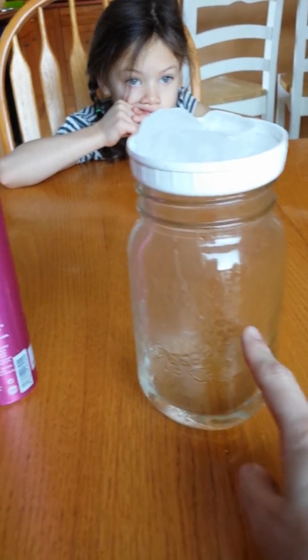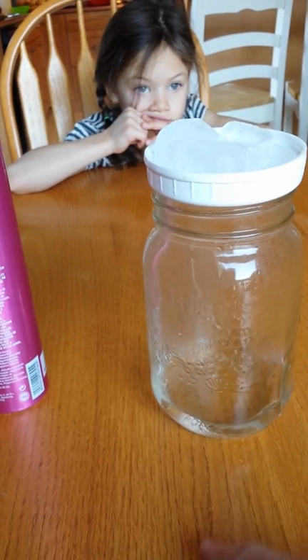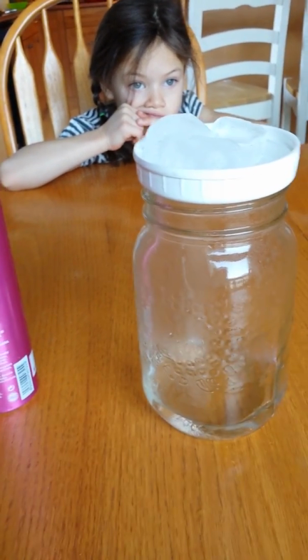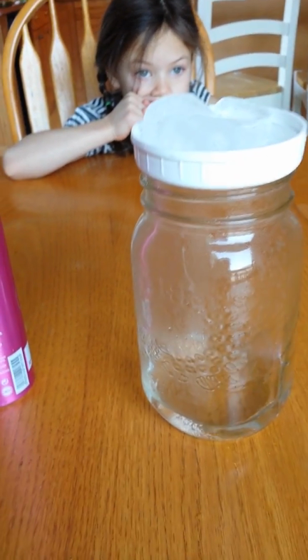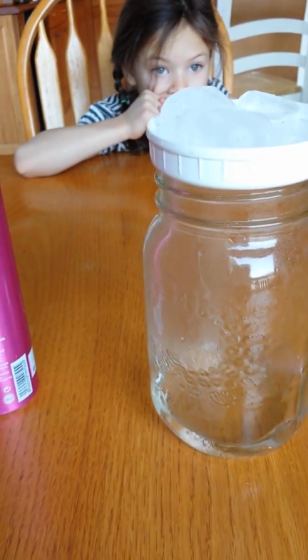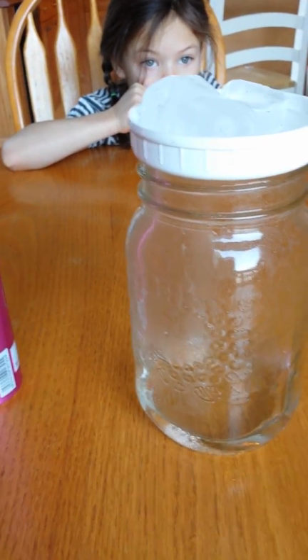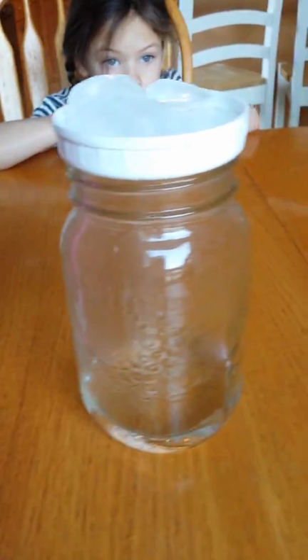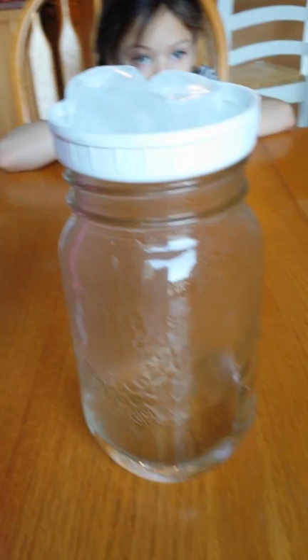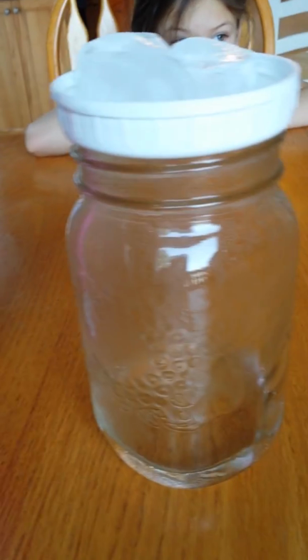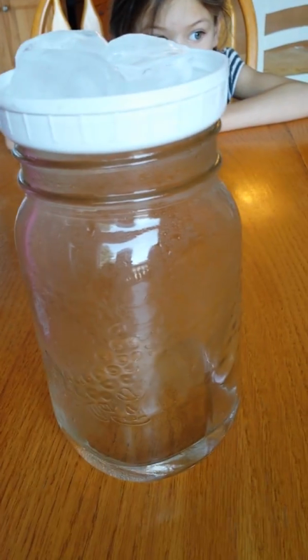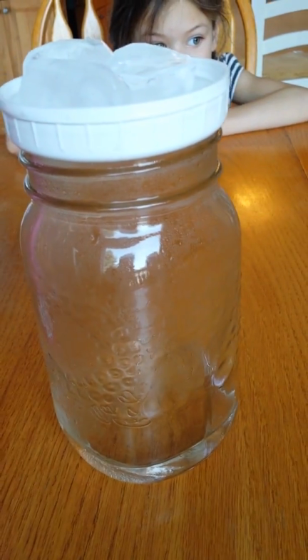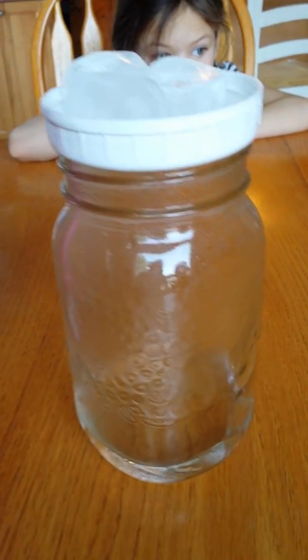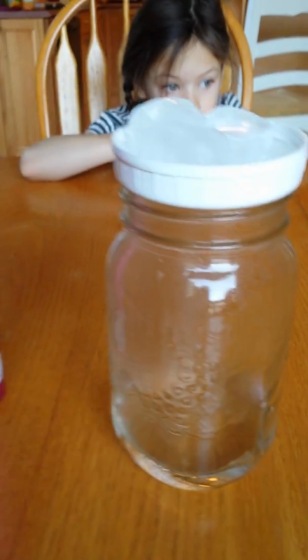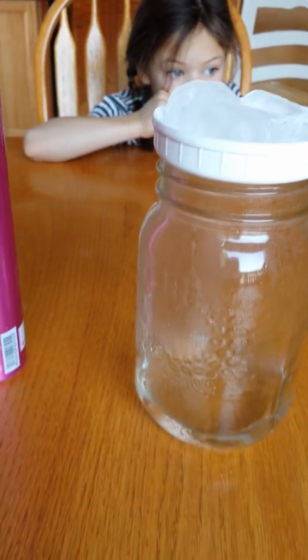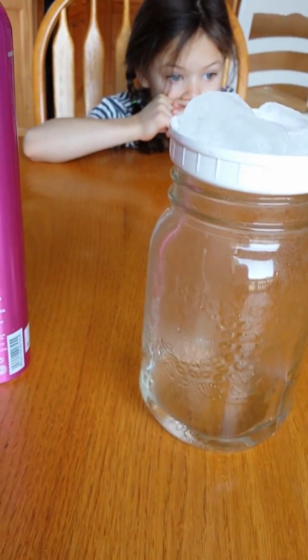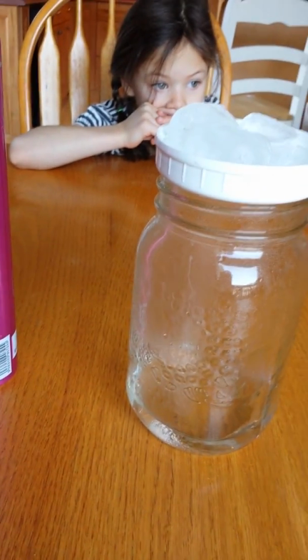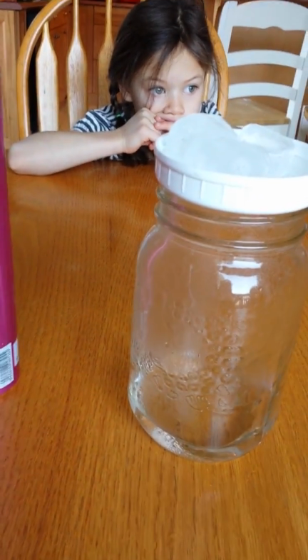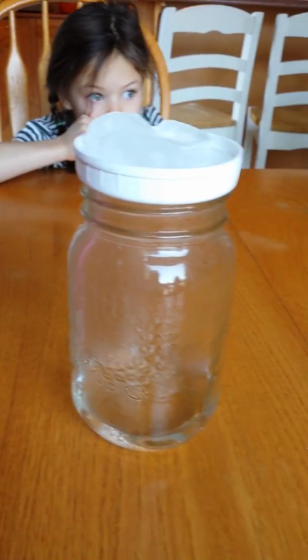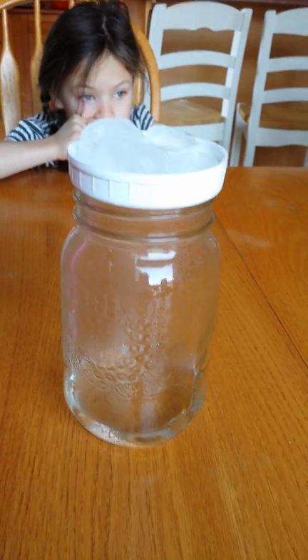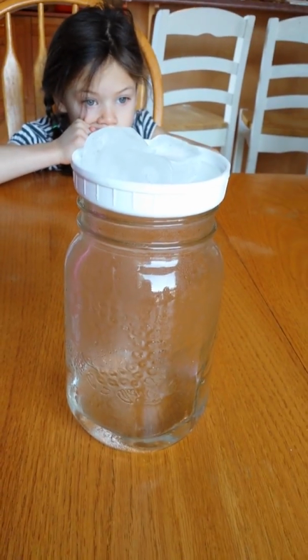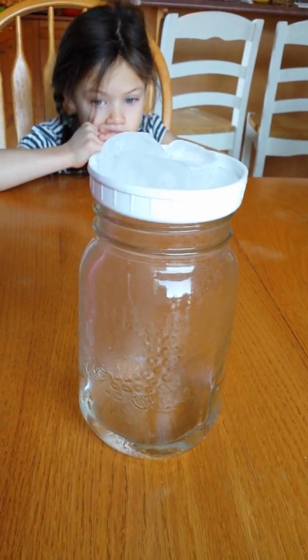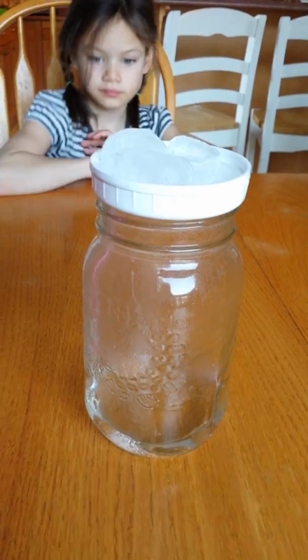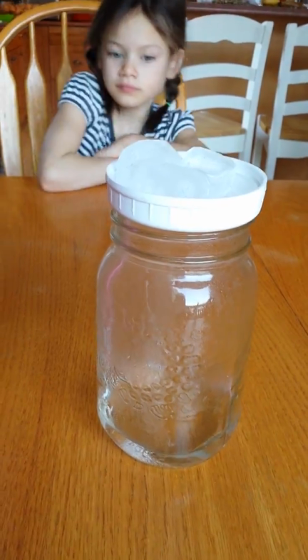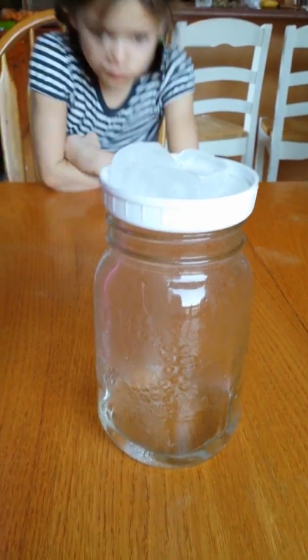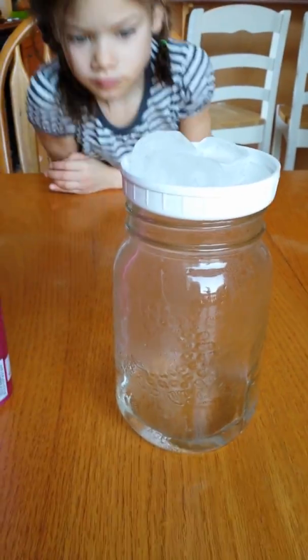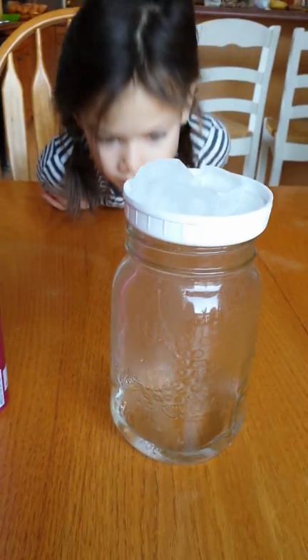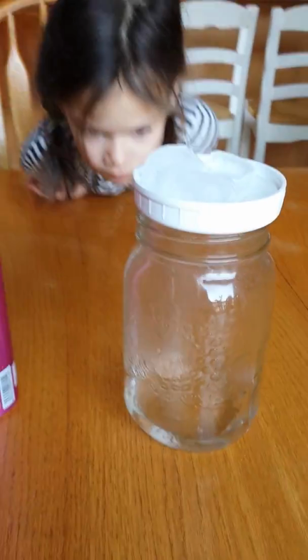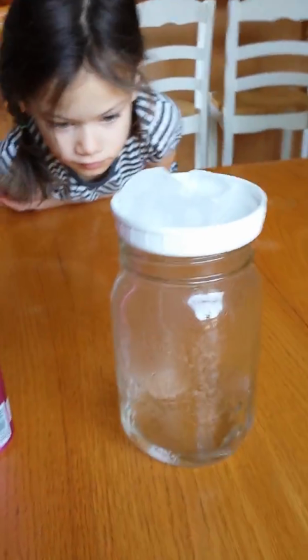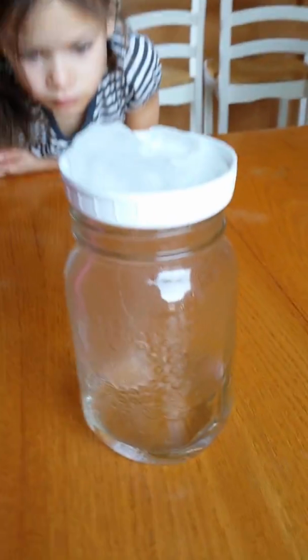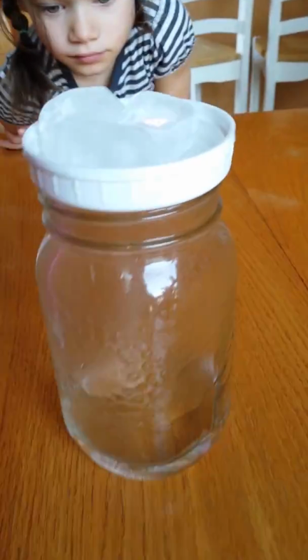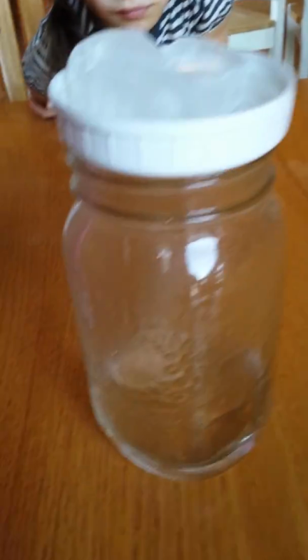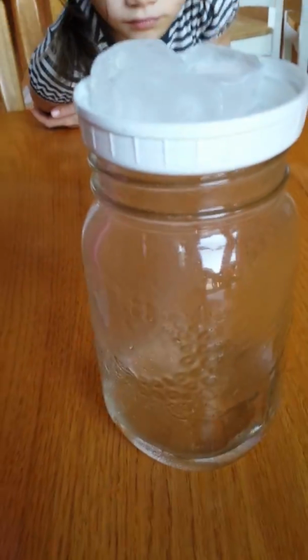Can you see that? Can you see the moisture forming on the side? But it can't make a cloud until it has something called a nuclei — something to create surface tension for it to form the water droplets.